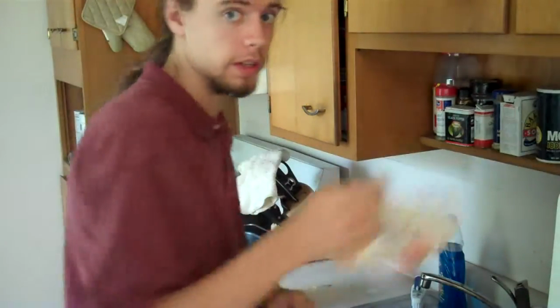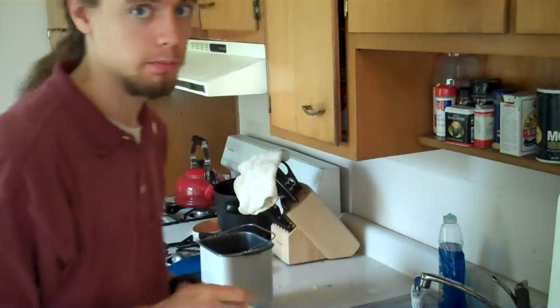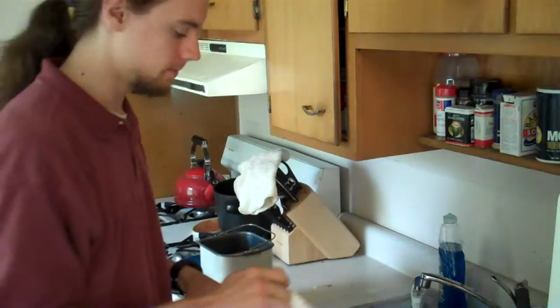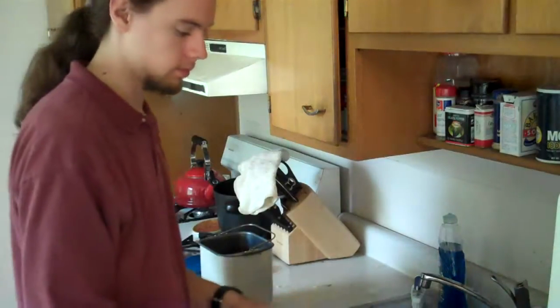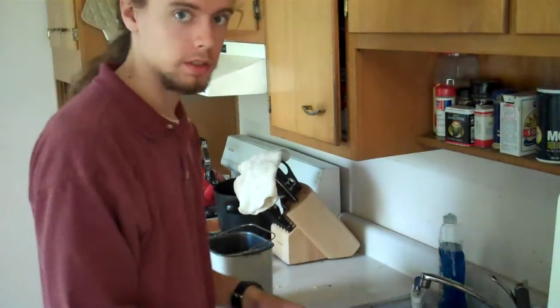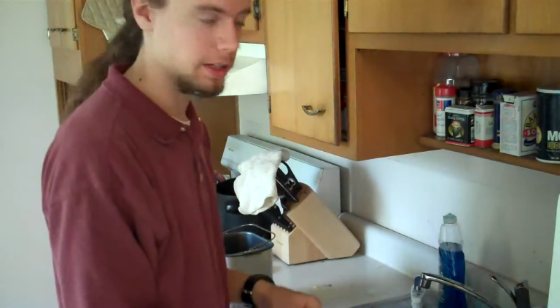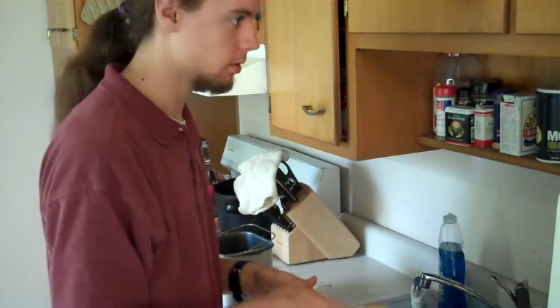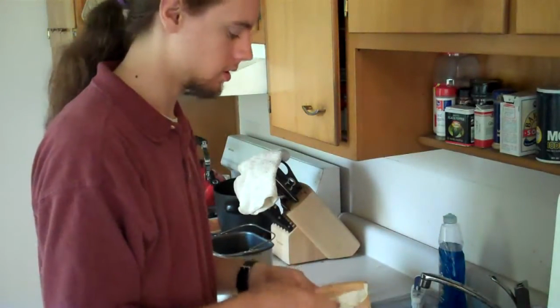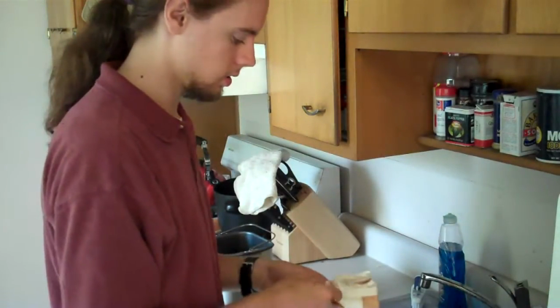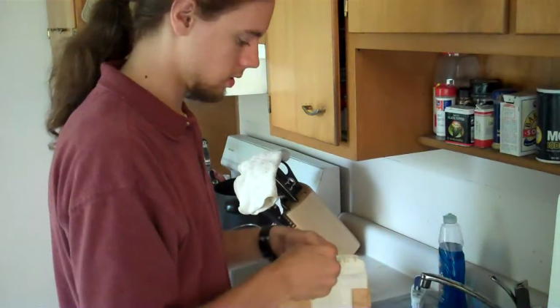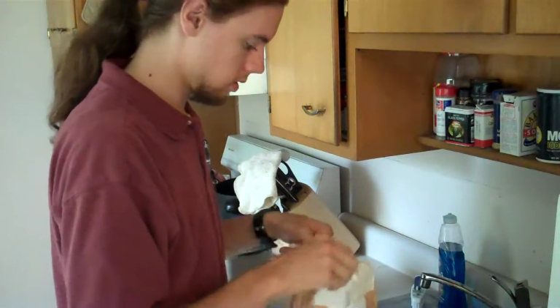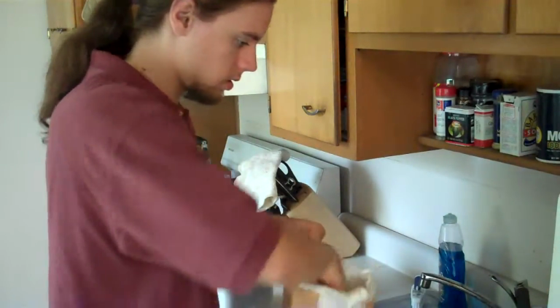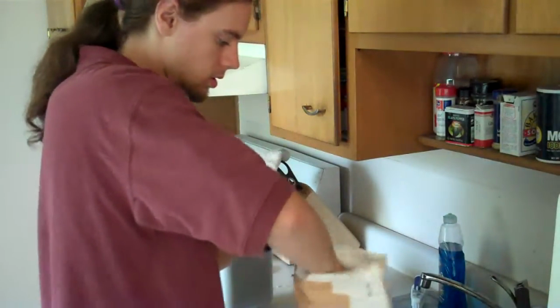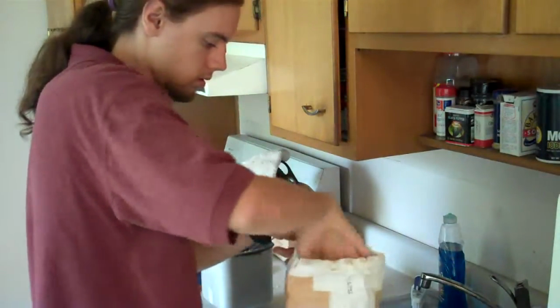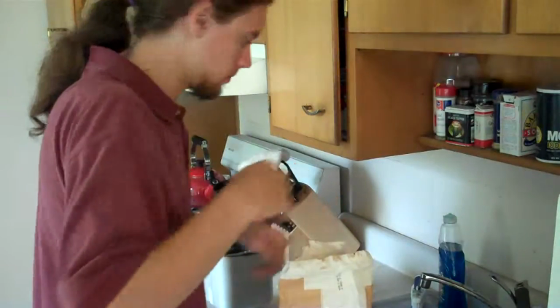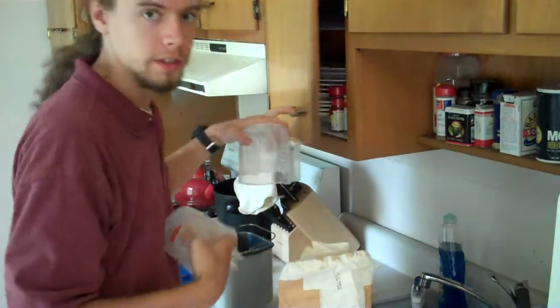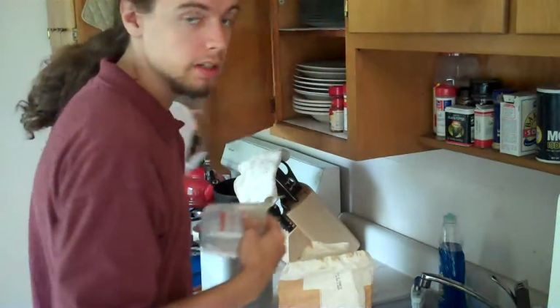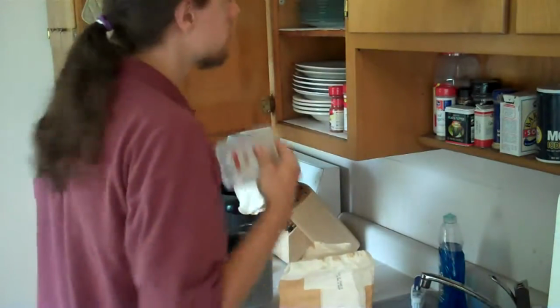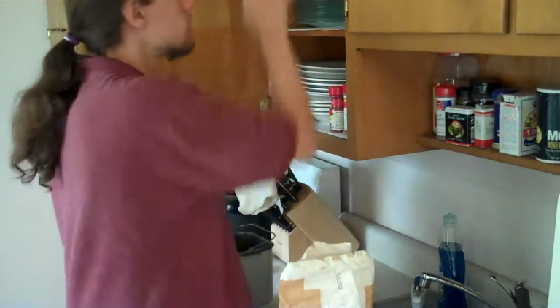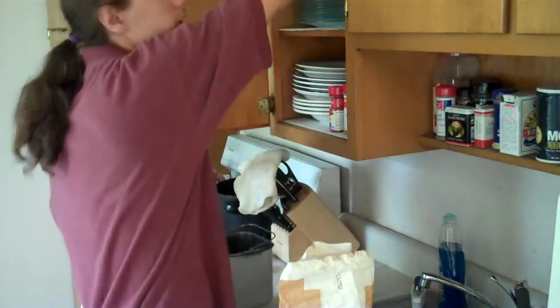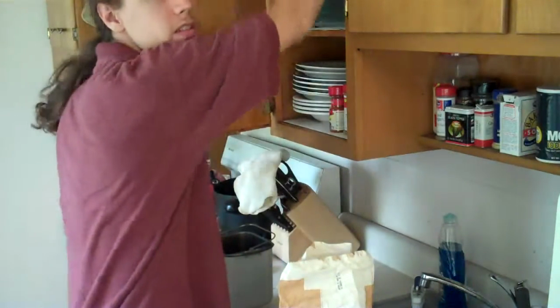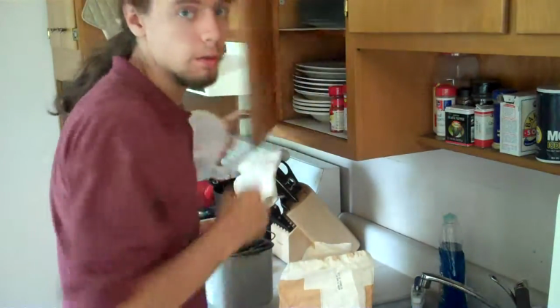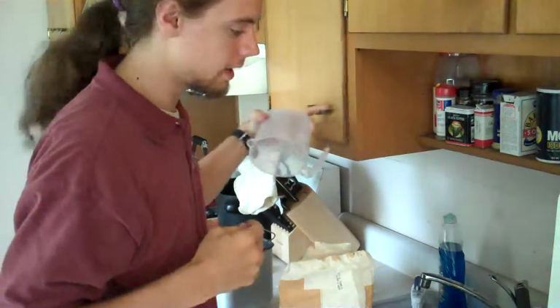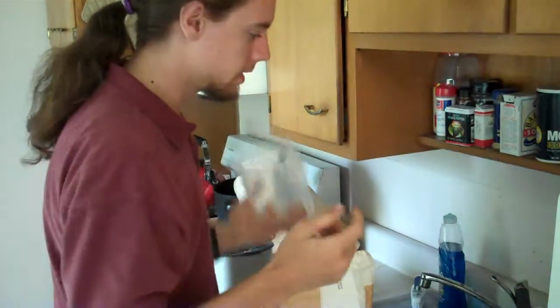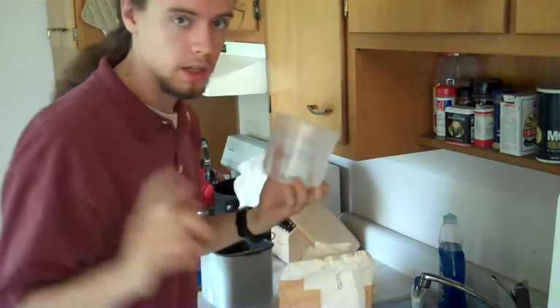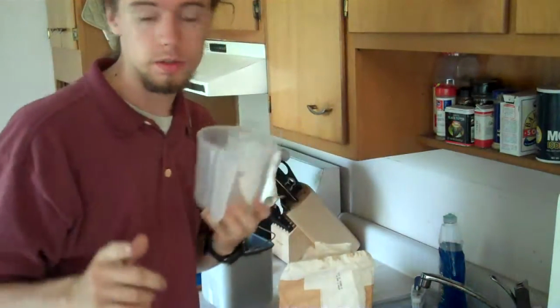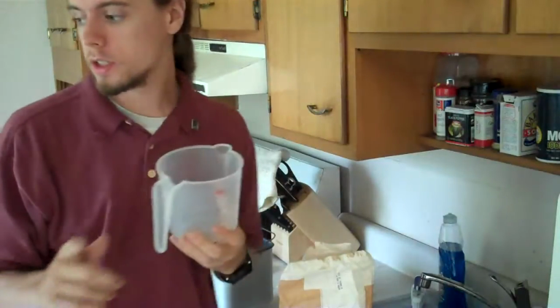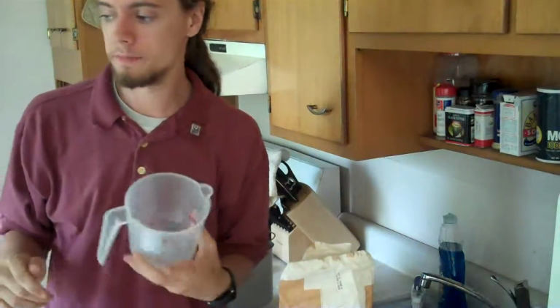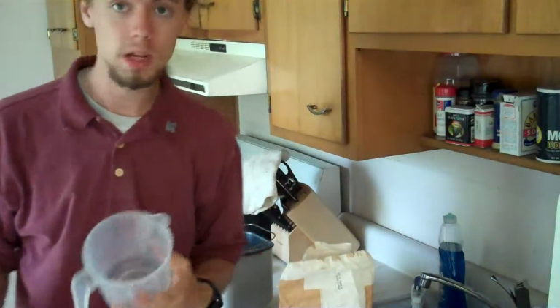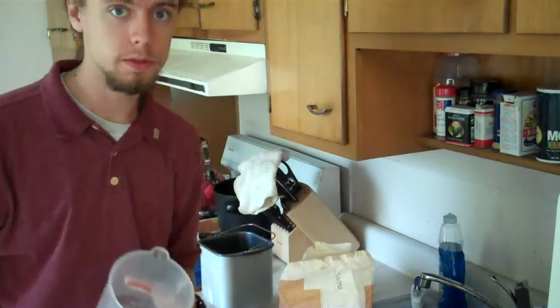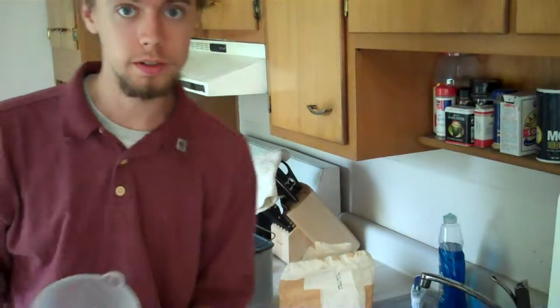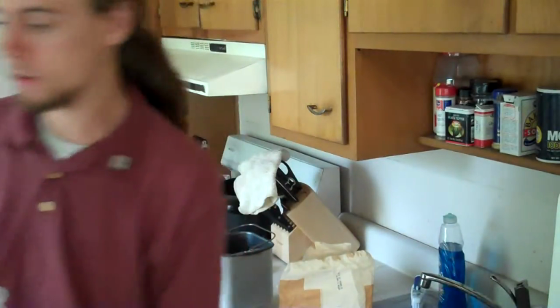I'm out of bread, so it's time to make some more. Recently — or I guess a little while now — I've been using a bread machine to do this.